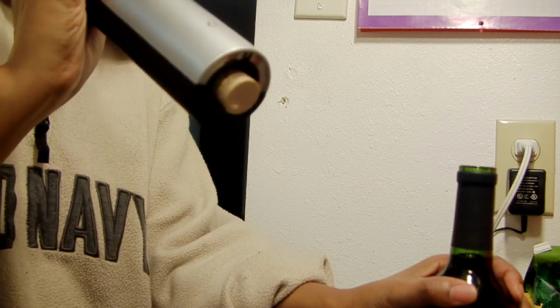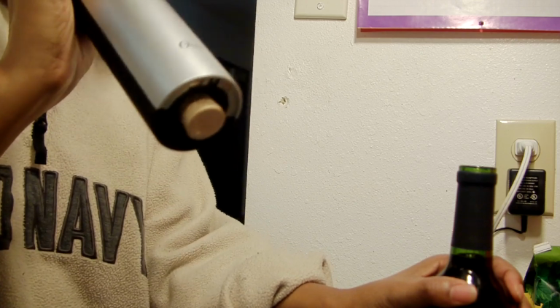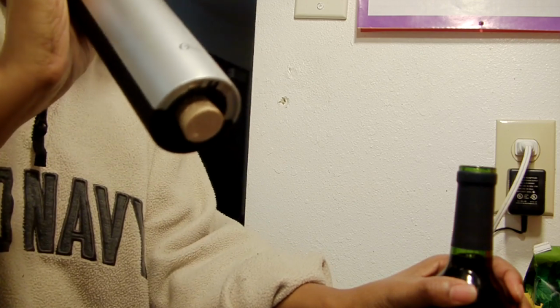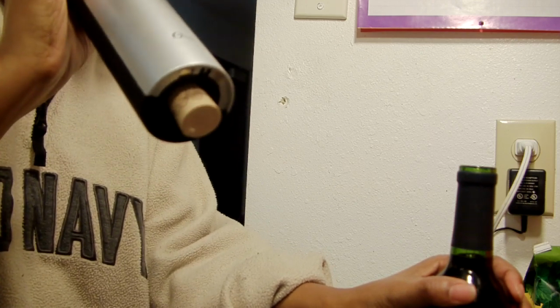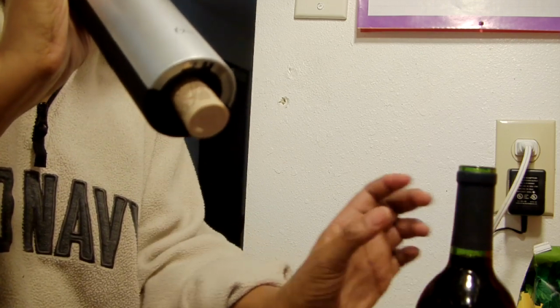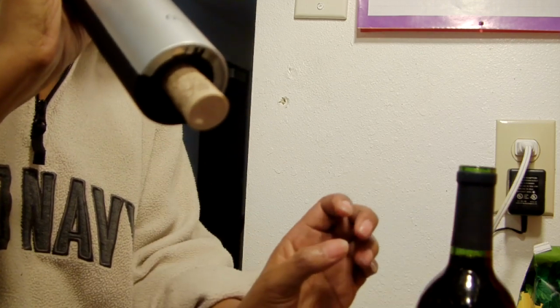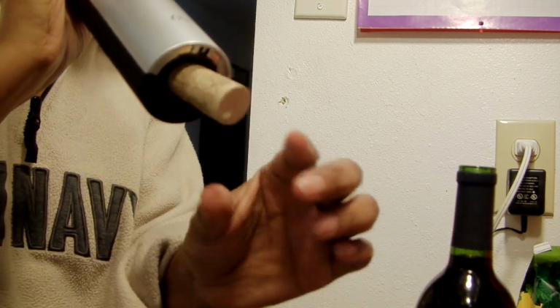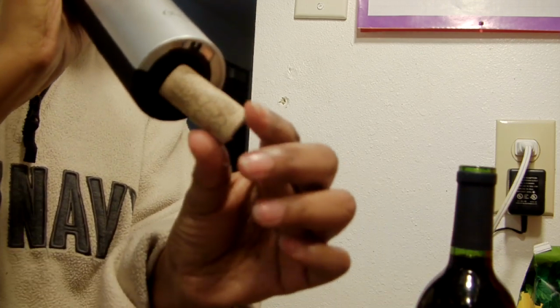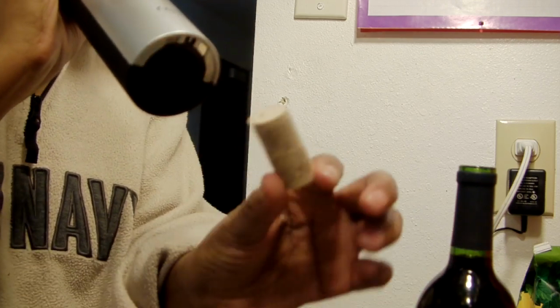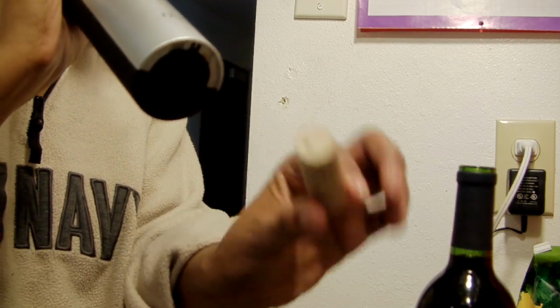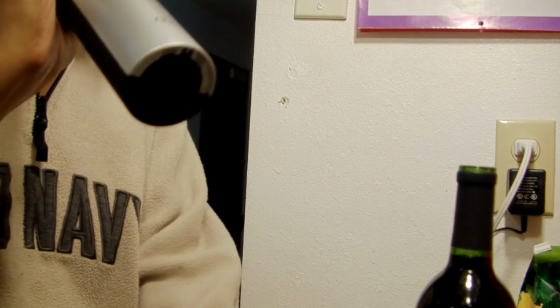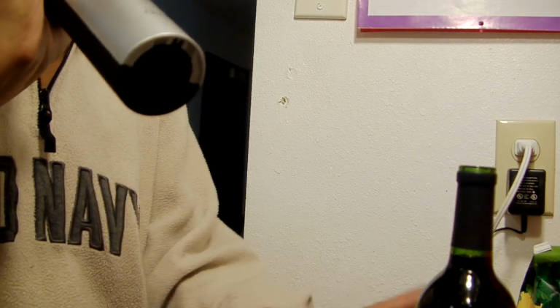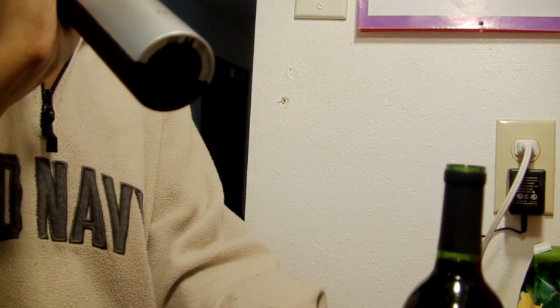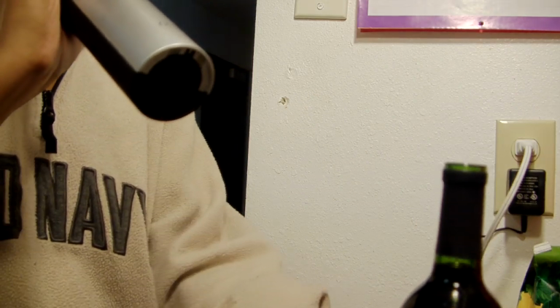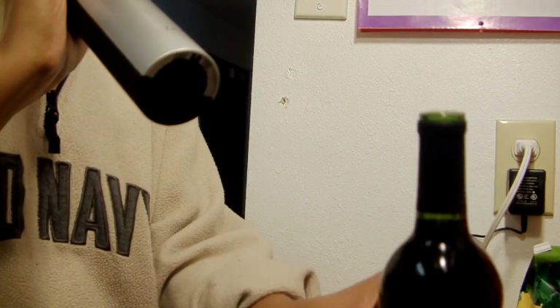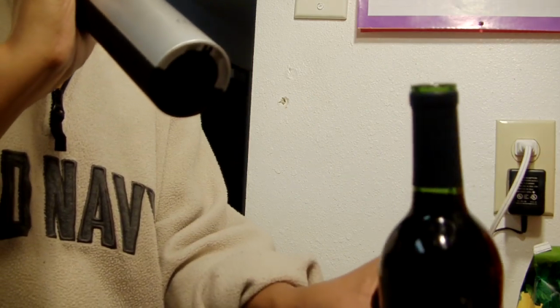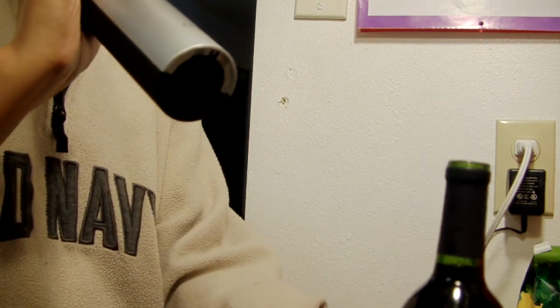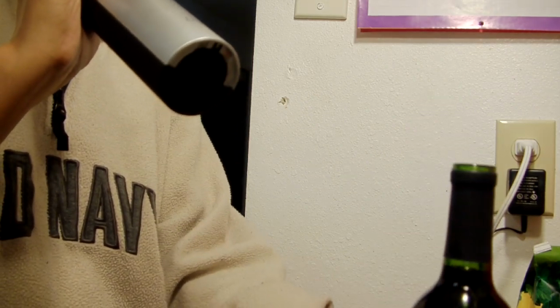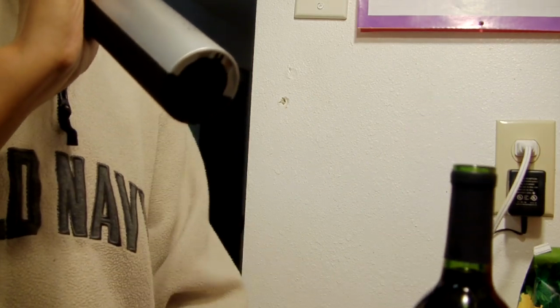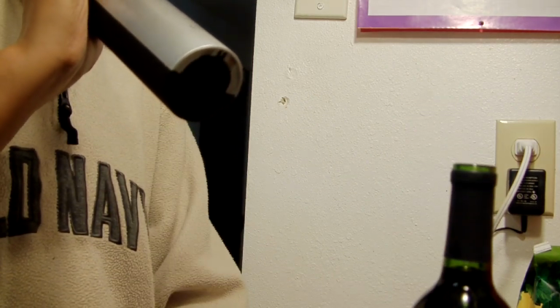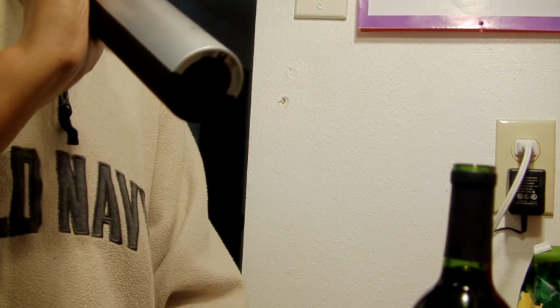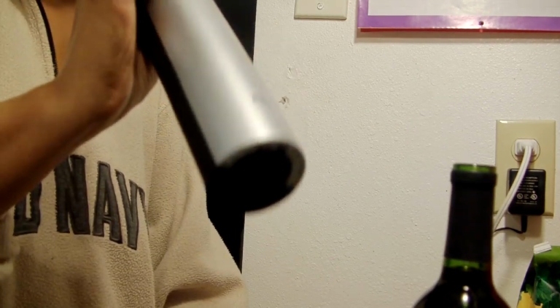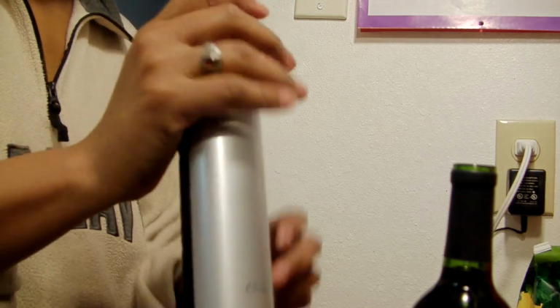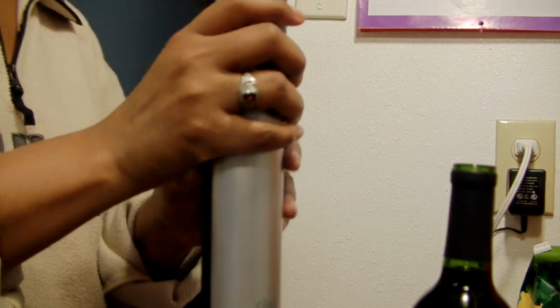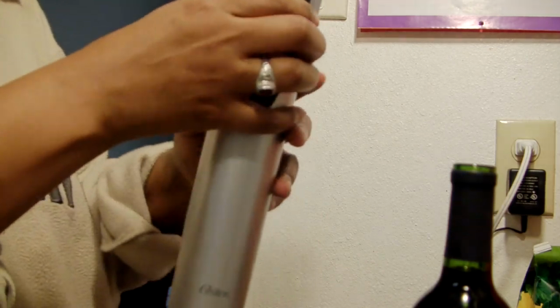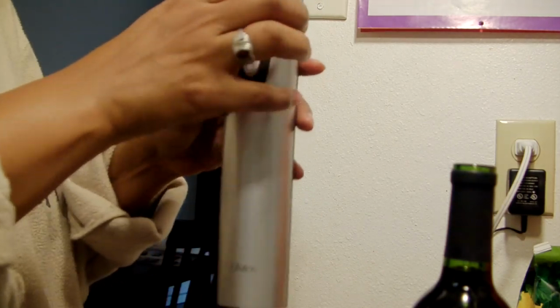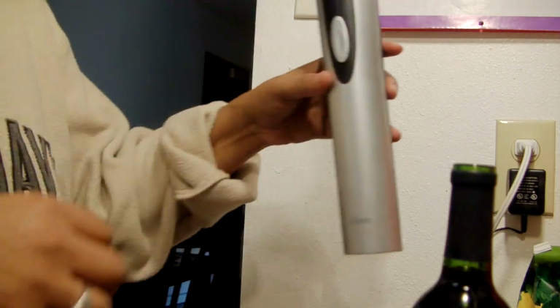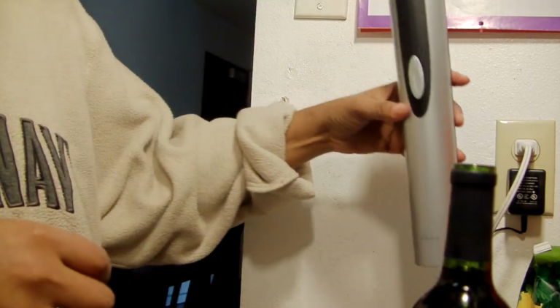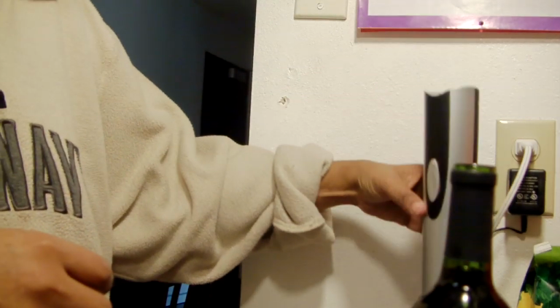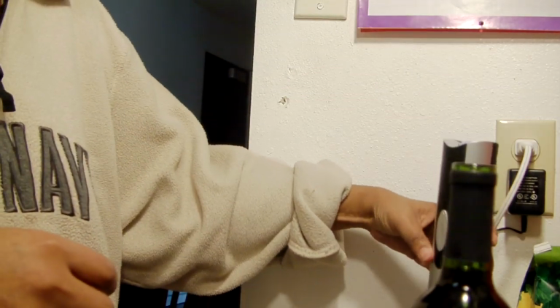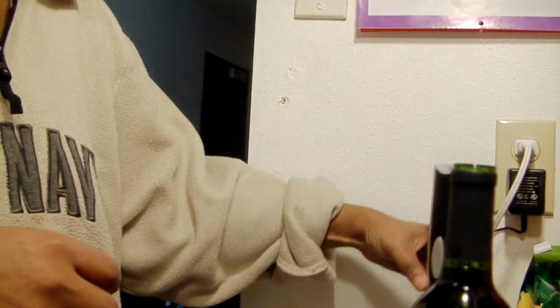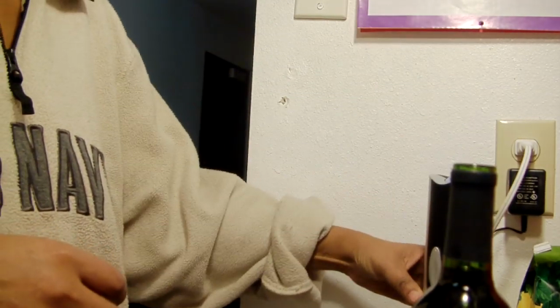There it is. I might have to repeat that because it was so easy. Then there is an up button.